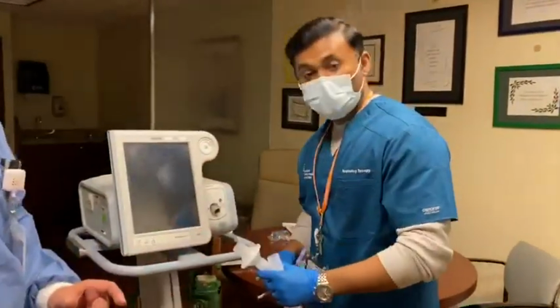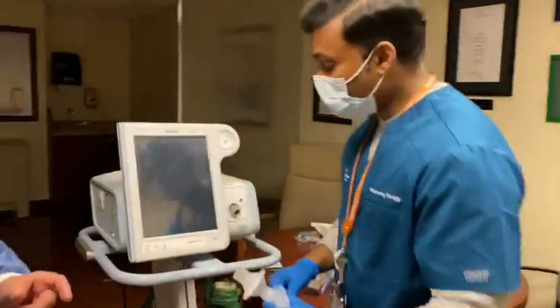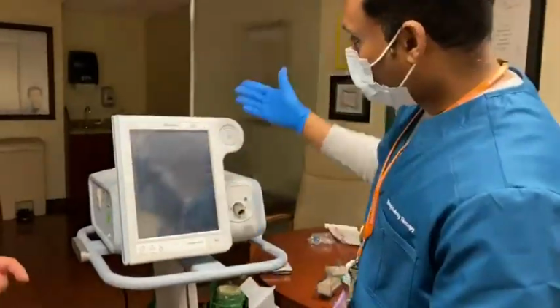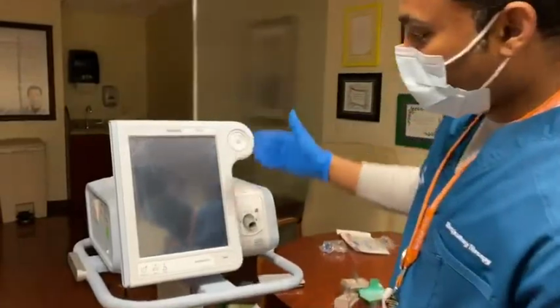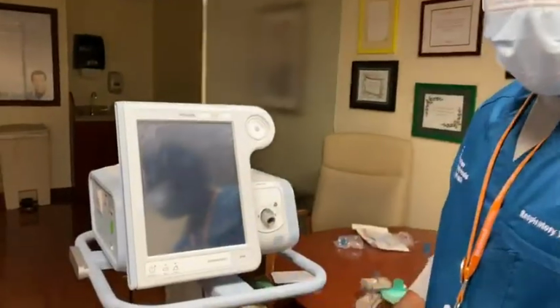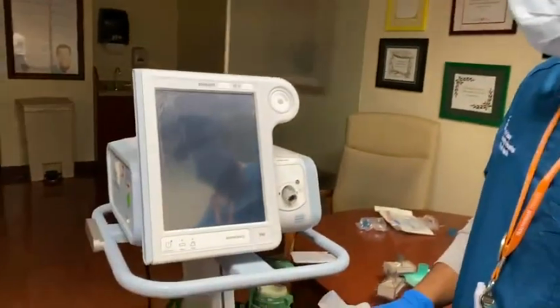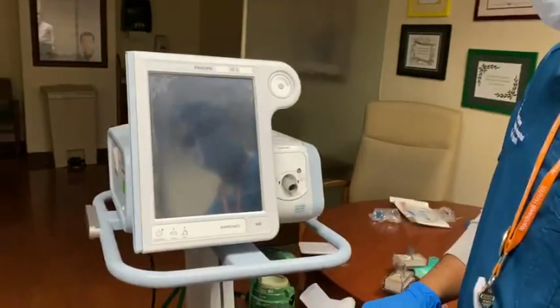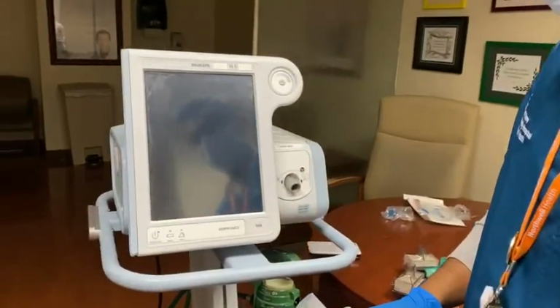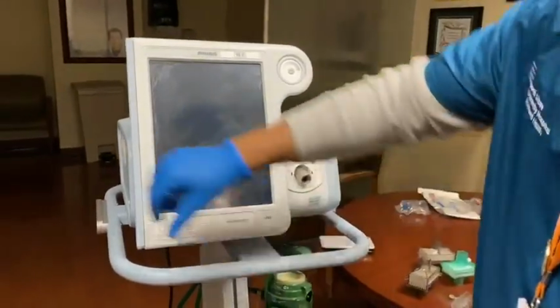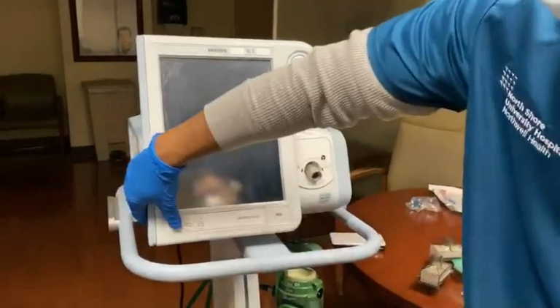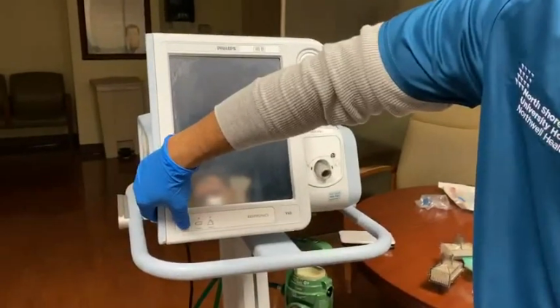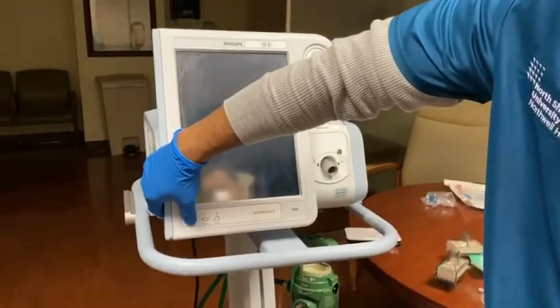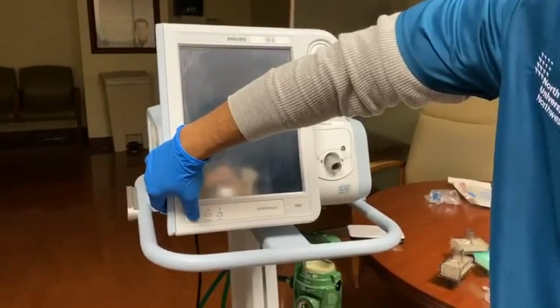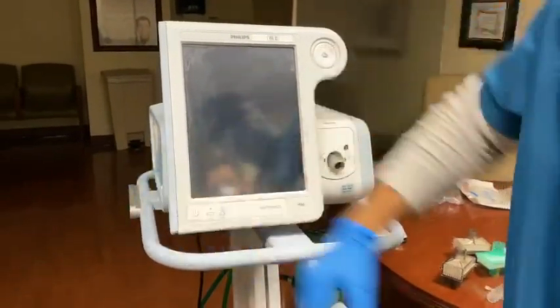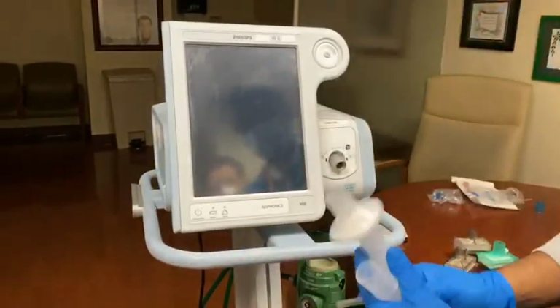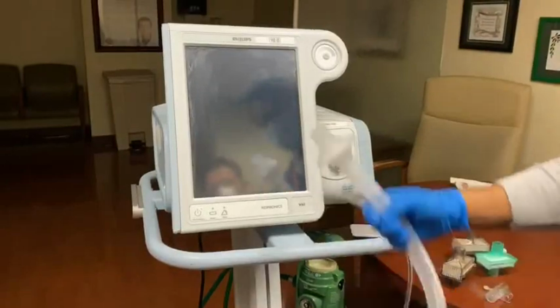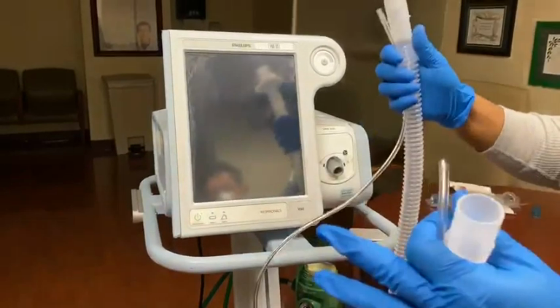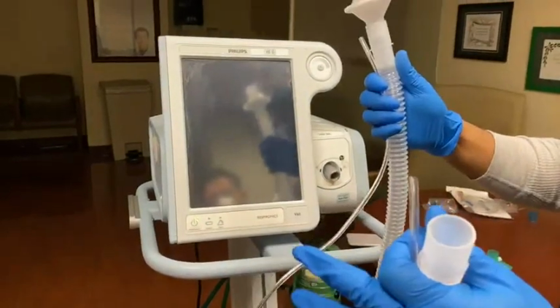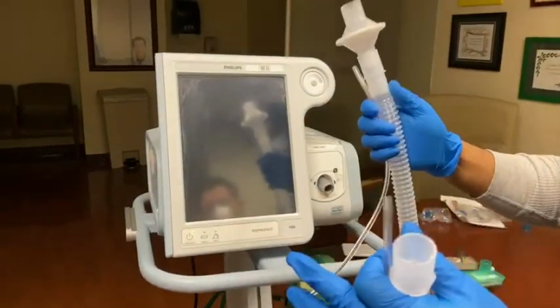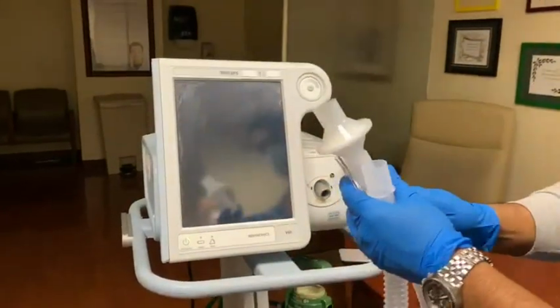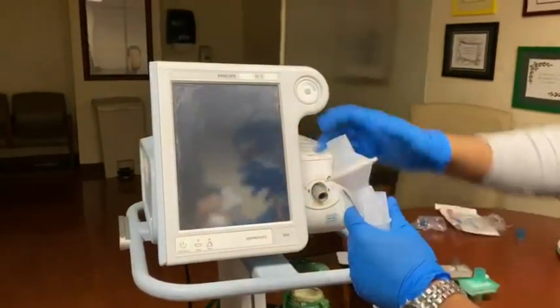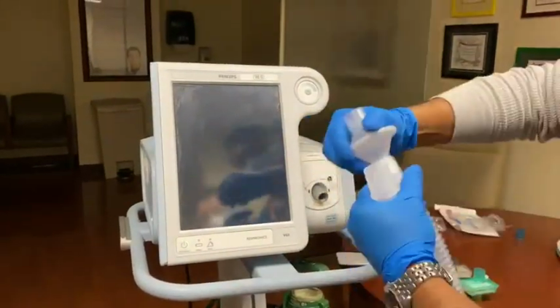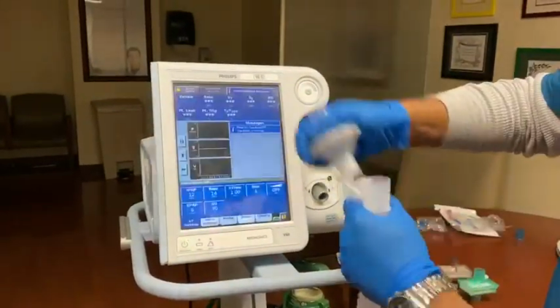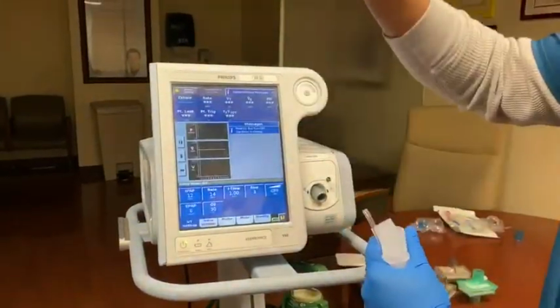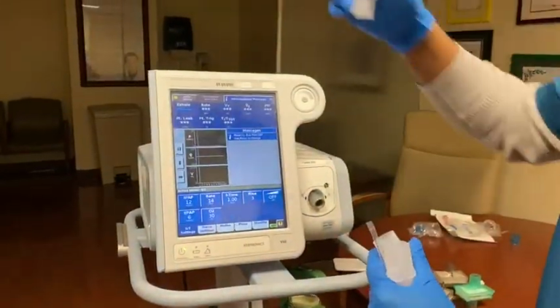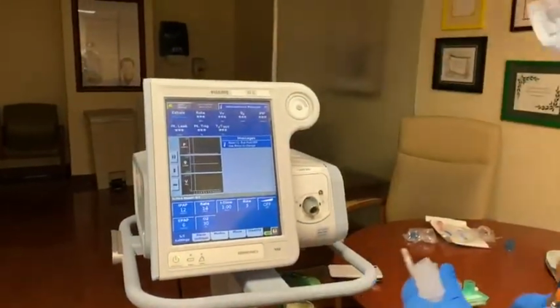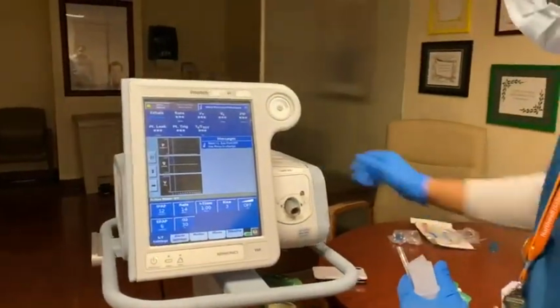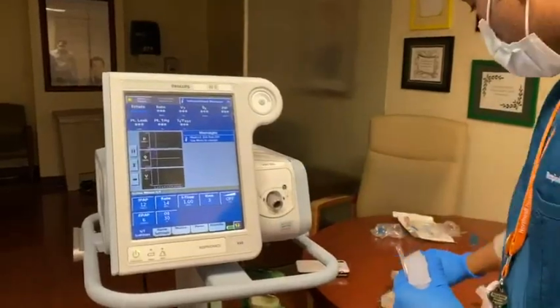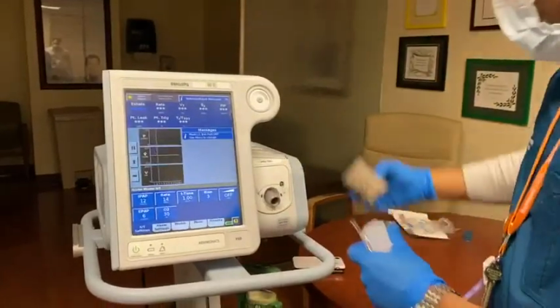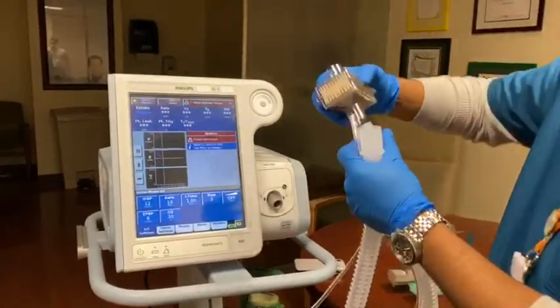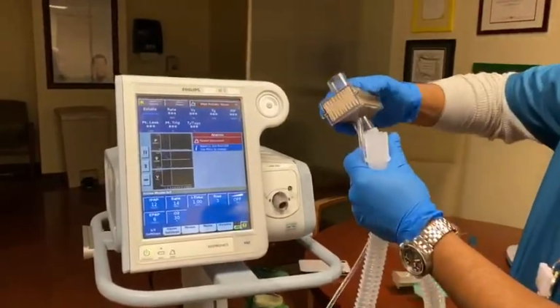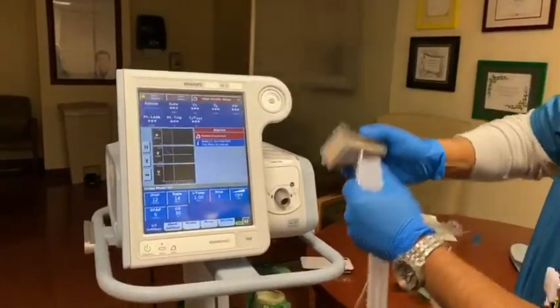Thank you. So this is the V60, your traditional non-invasive ventilator. We'll turn it on. We'll be using the traditional circuit. The first thing, we'll be changing the bacterial filter to a HEPA filter.